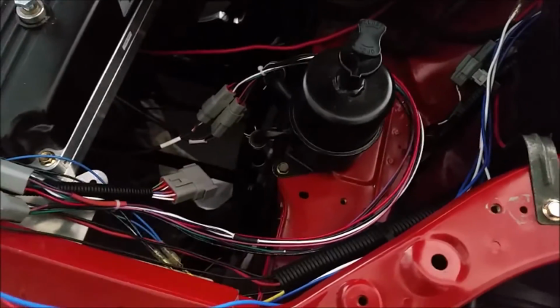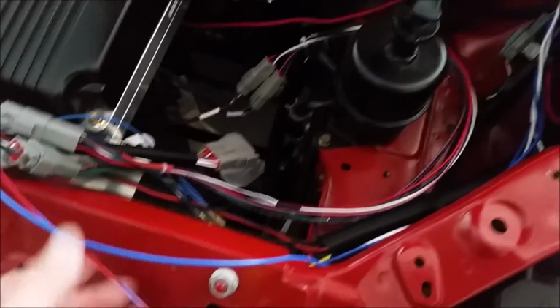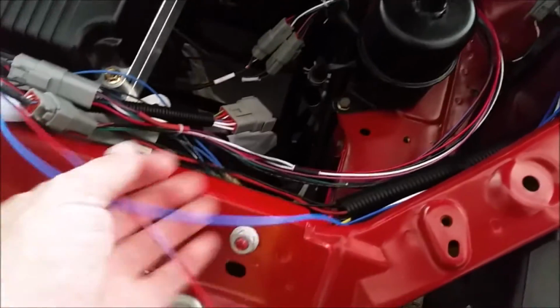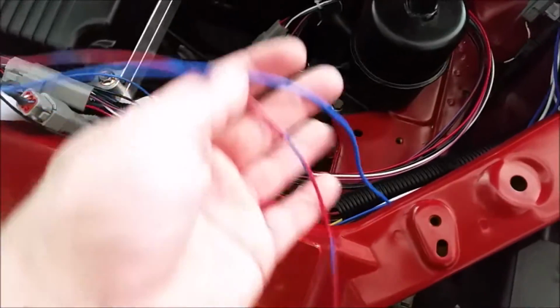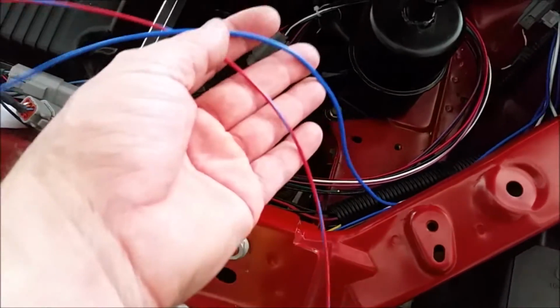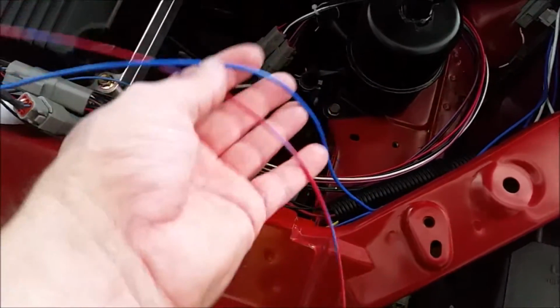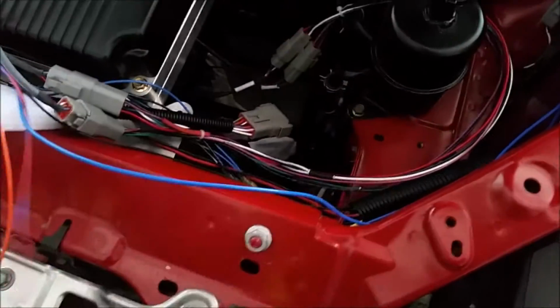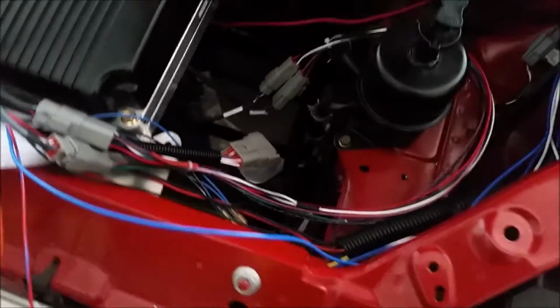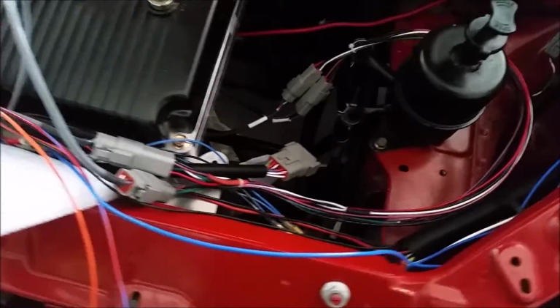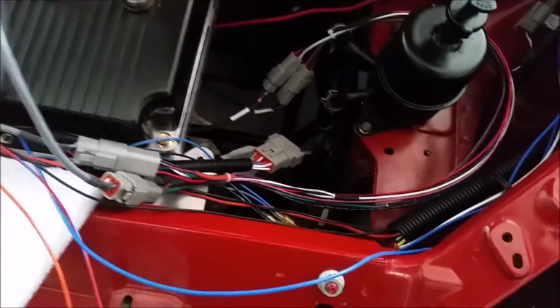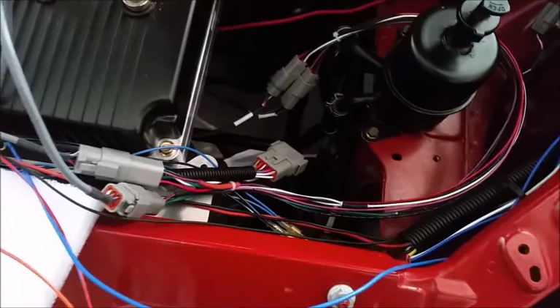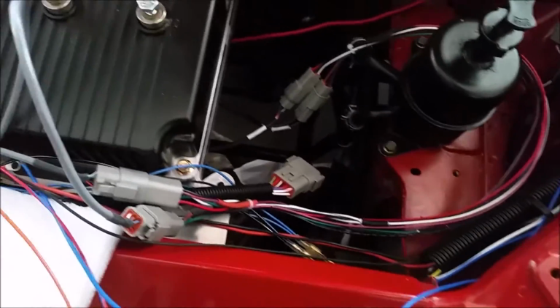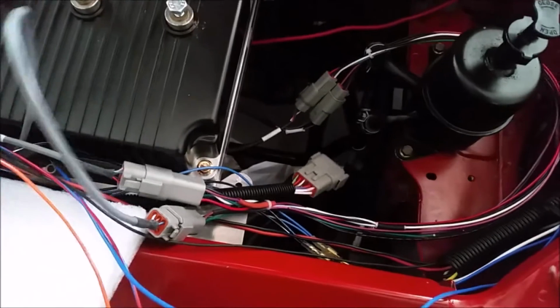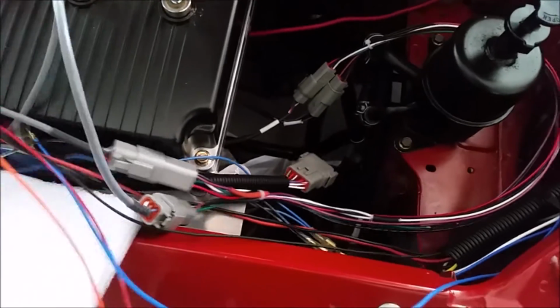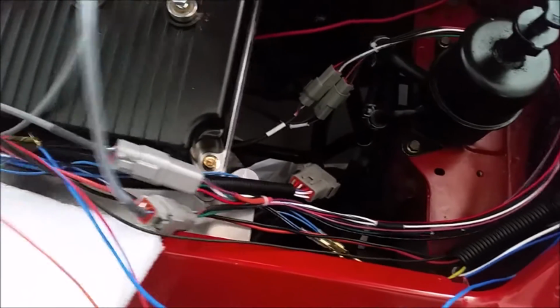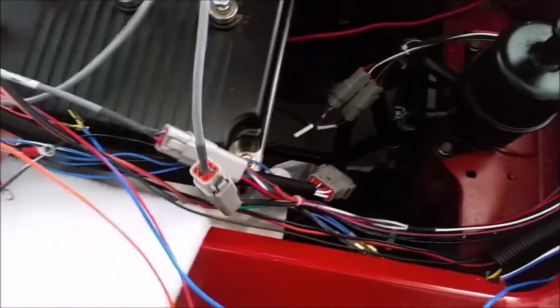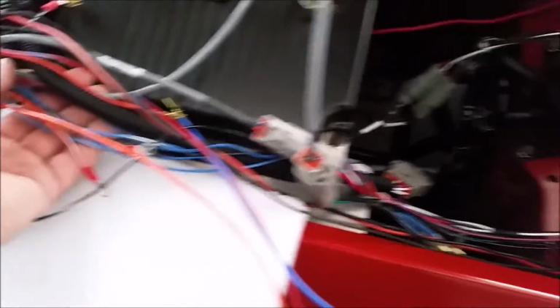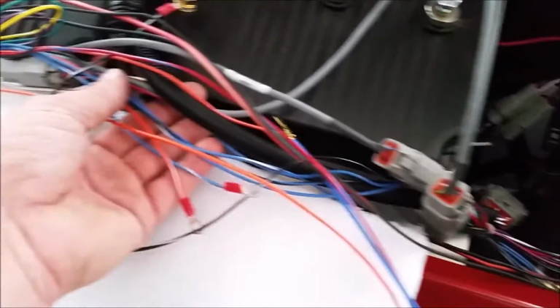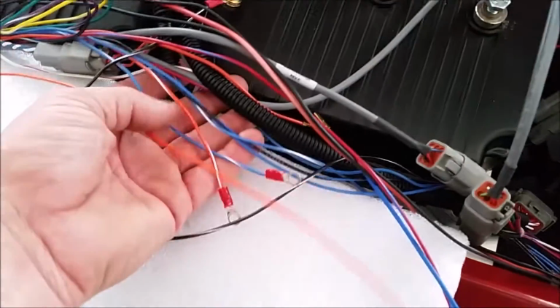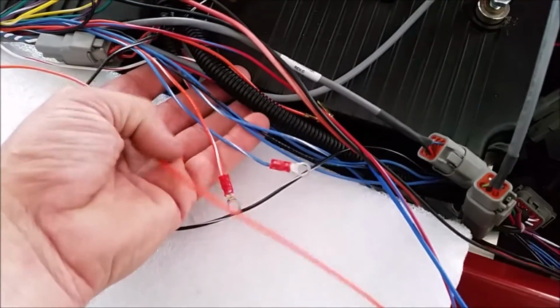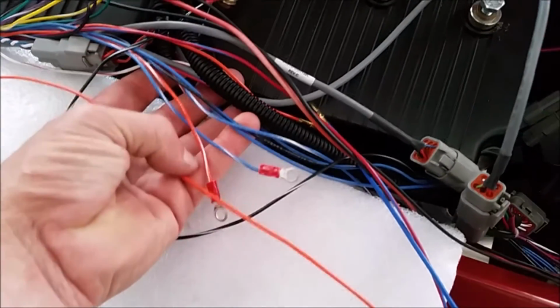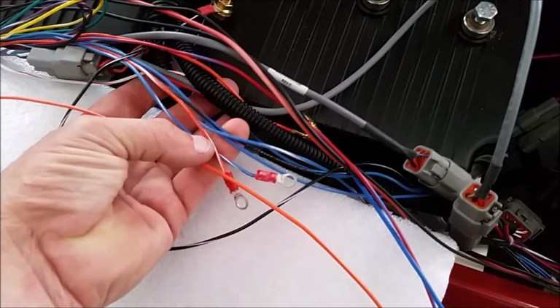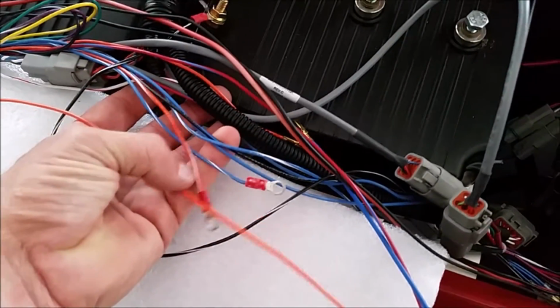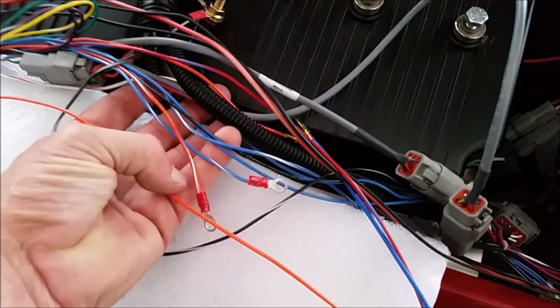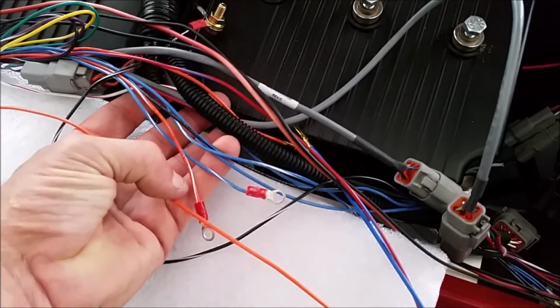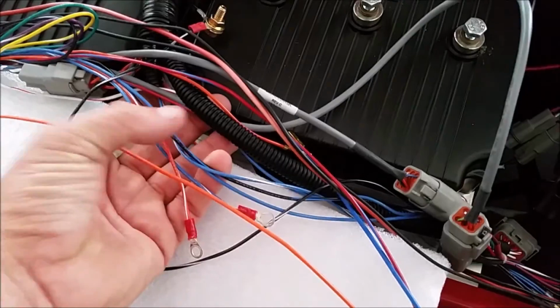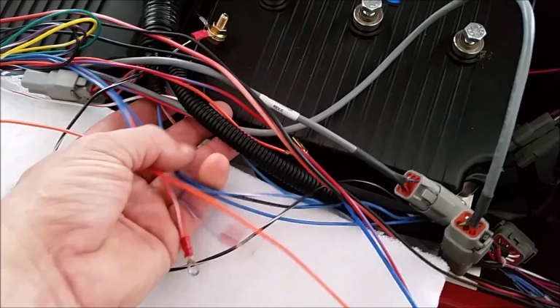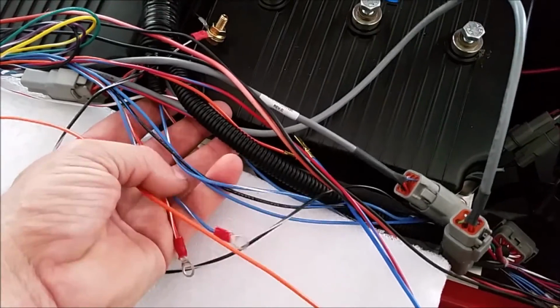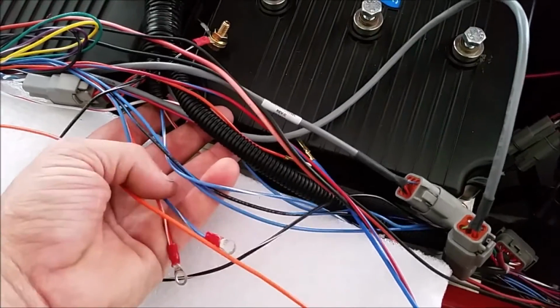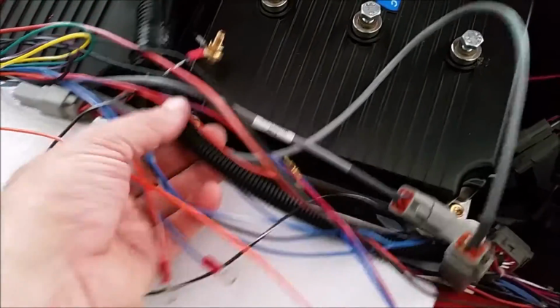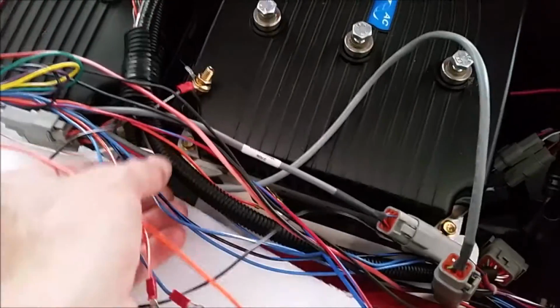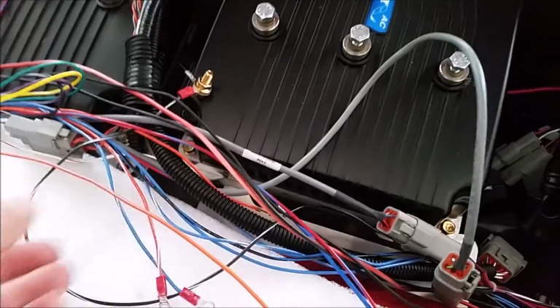So we need pre-charge lines and contactor feed — negative, positive, etc. They're all hanging out up the front of the car here. Got the blue, got the orange for the pre-charge: blue, white, yellow, orange, white.